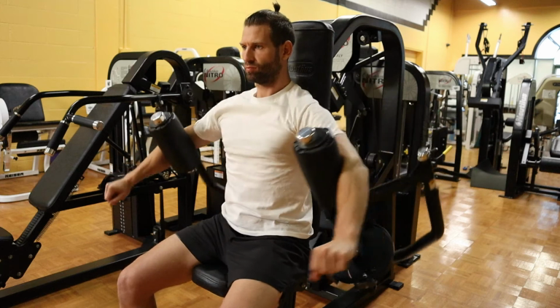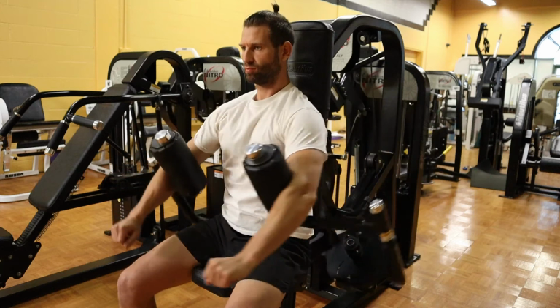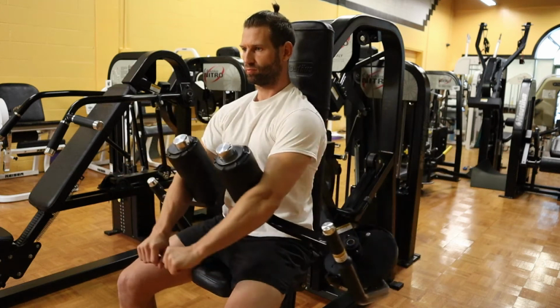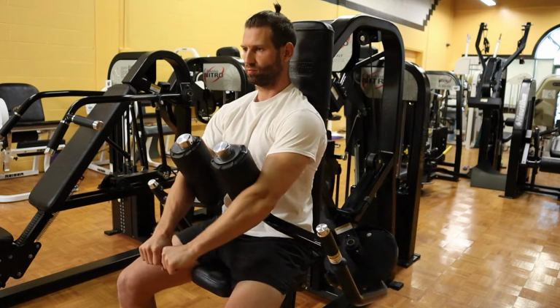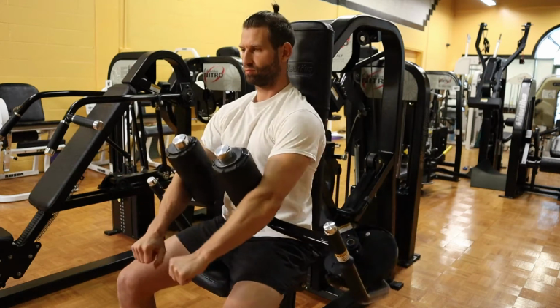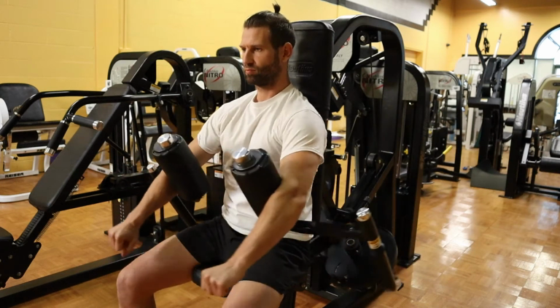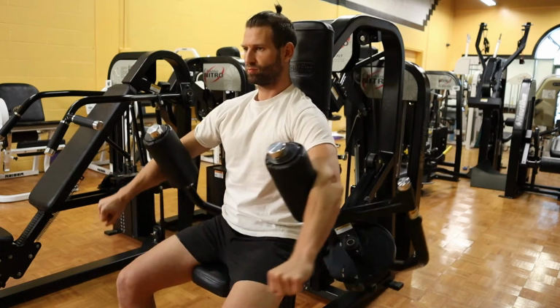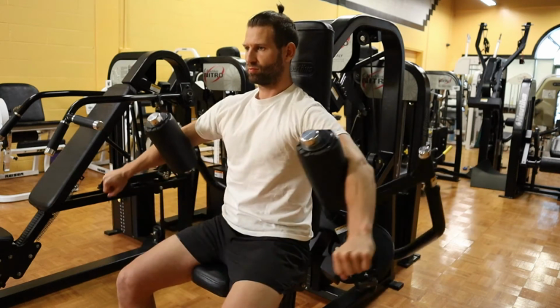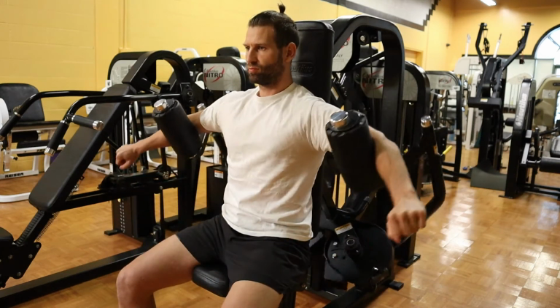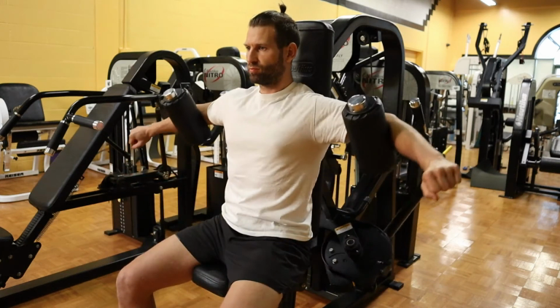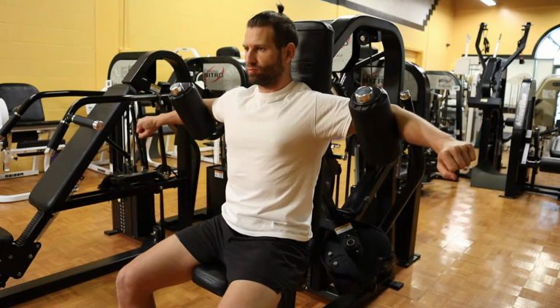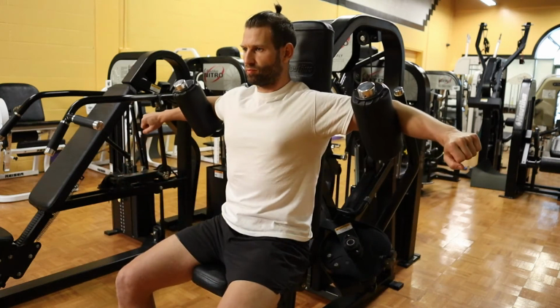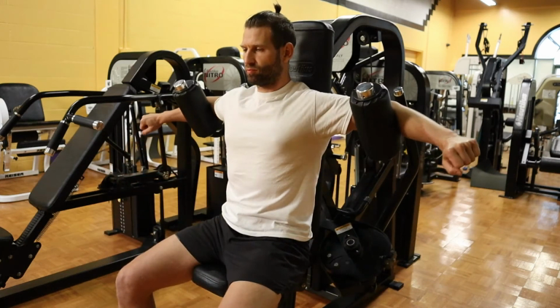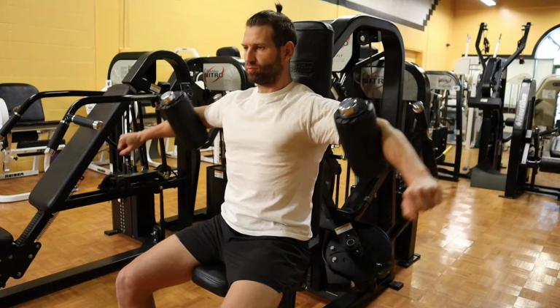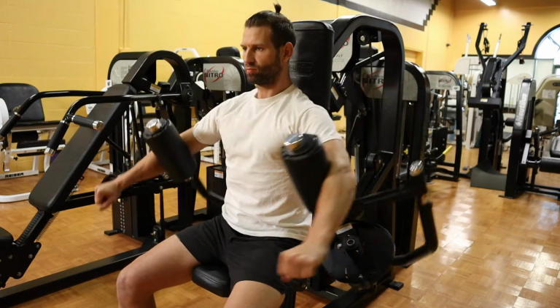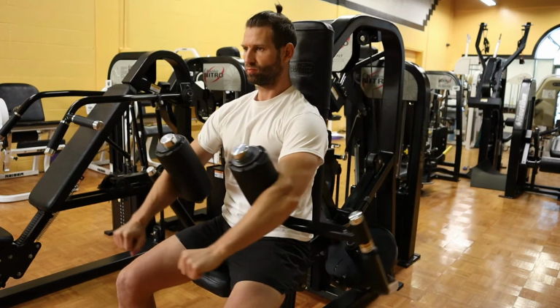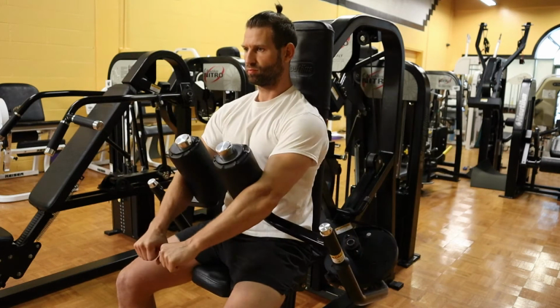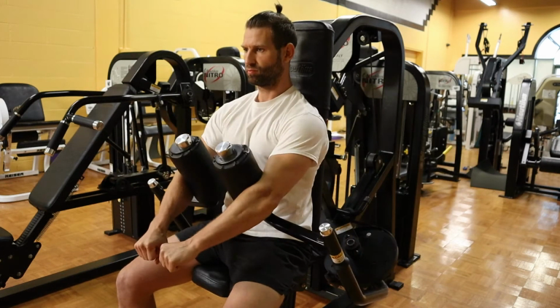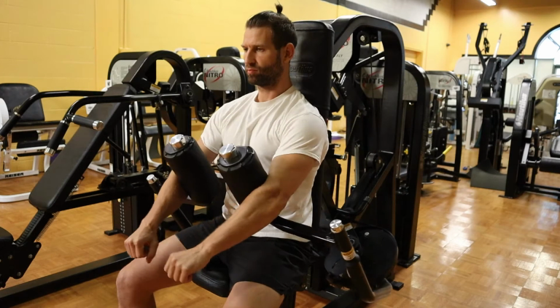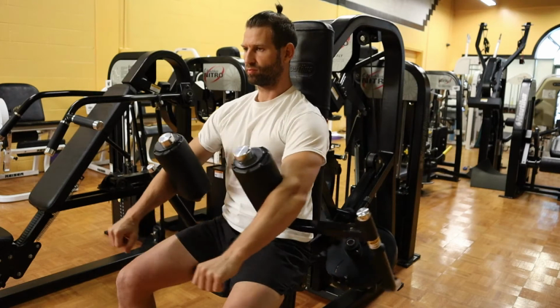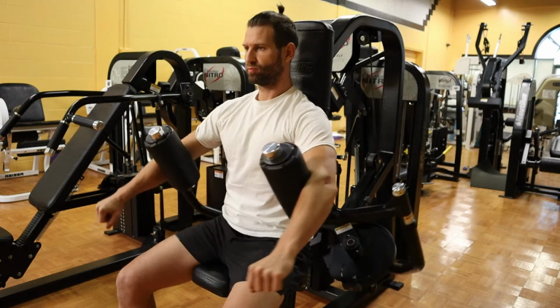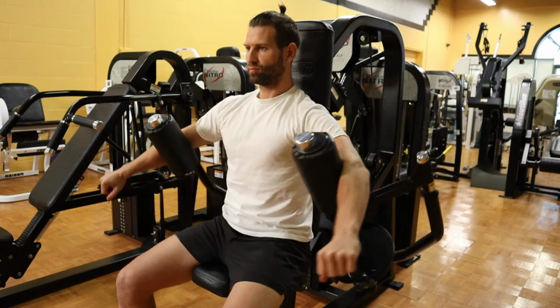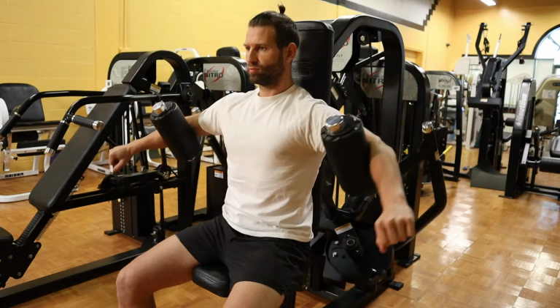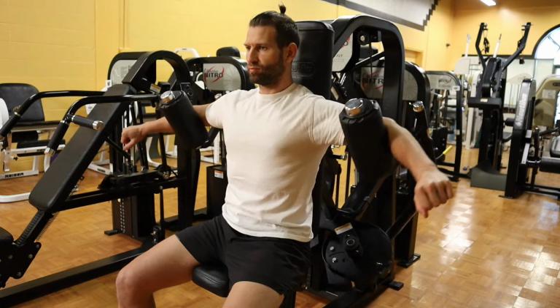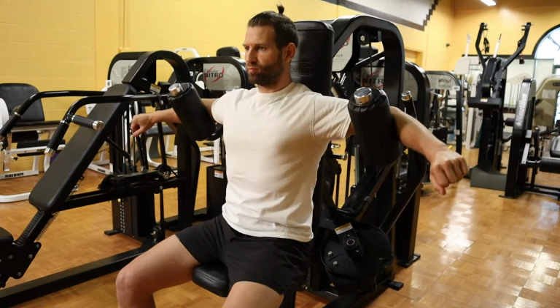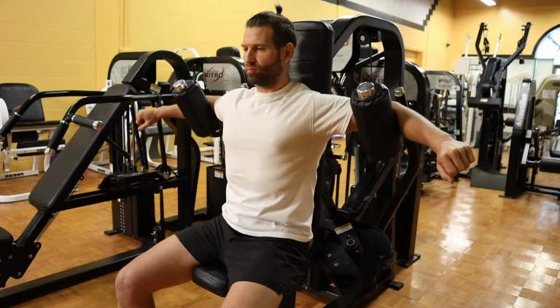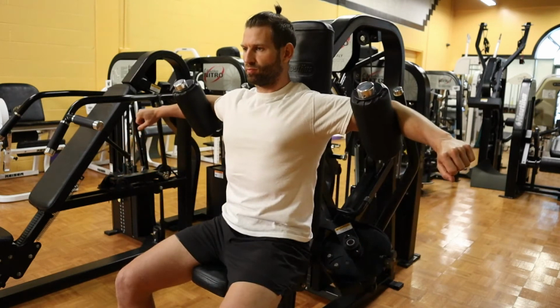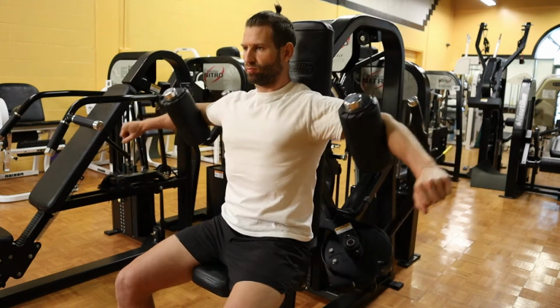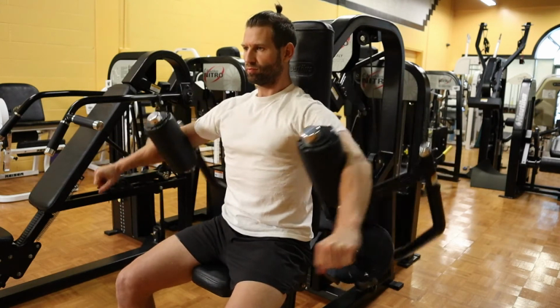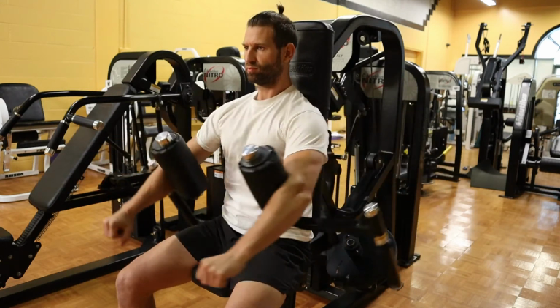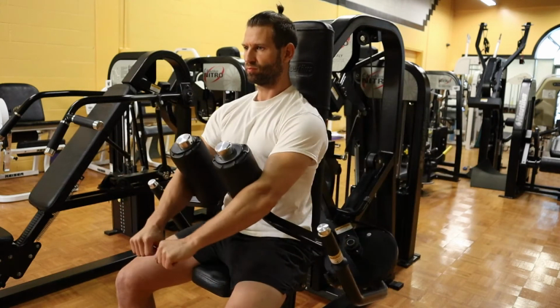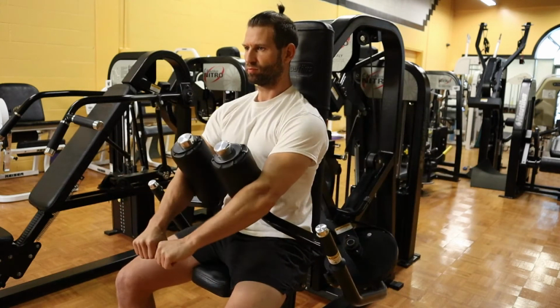Set the height of the seat pad so that when you bring your arms into the machine, you're not being forced into a position that does not feel good and exceeds your range of motion.